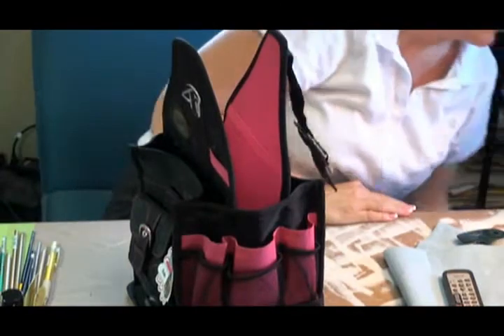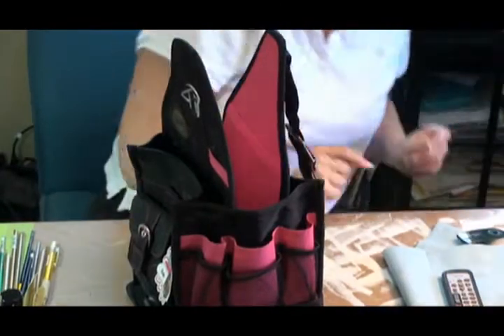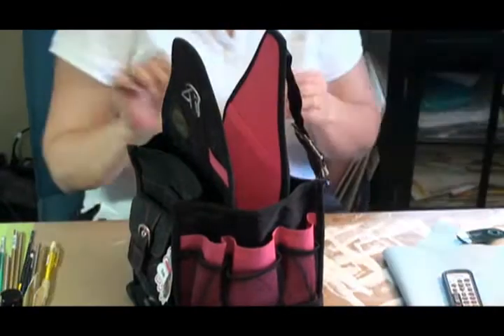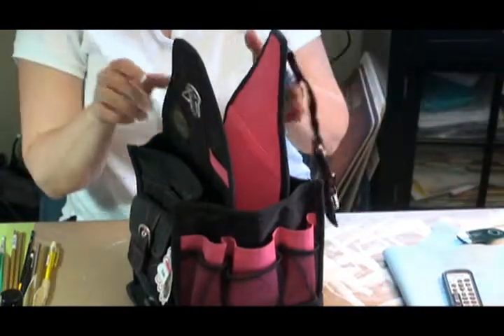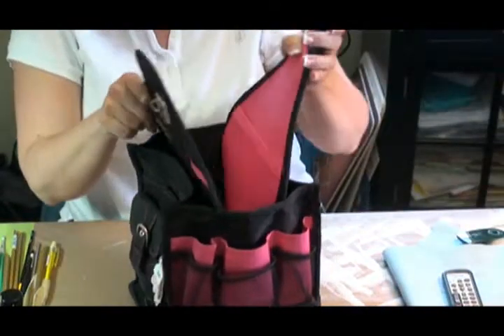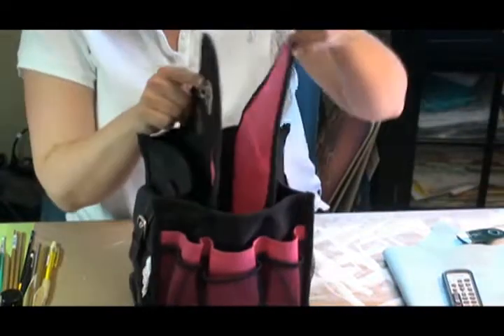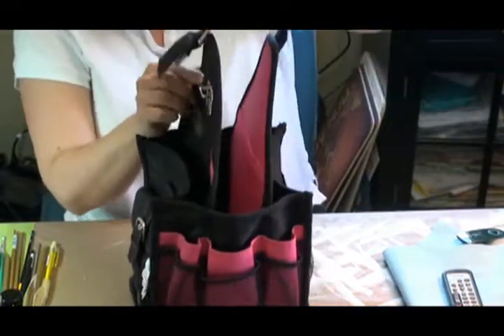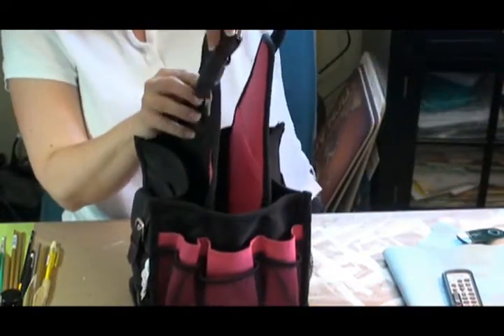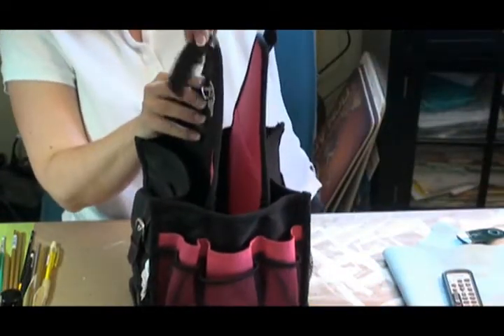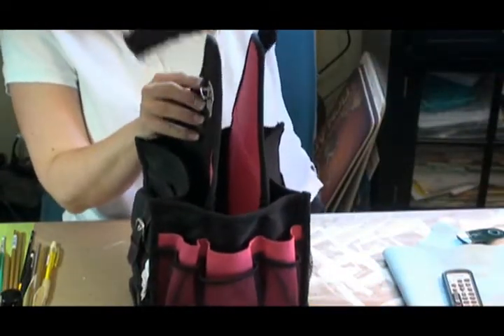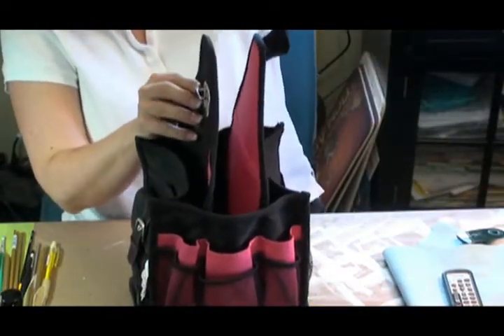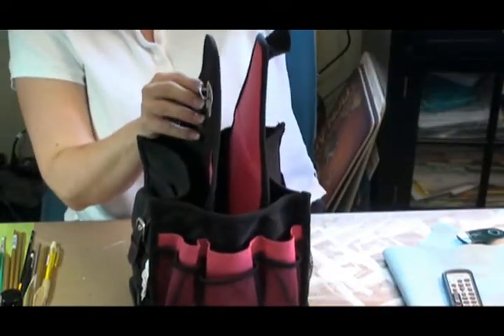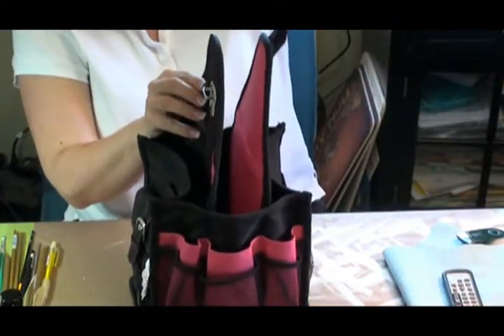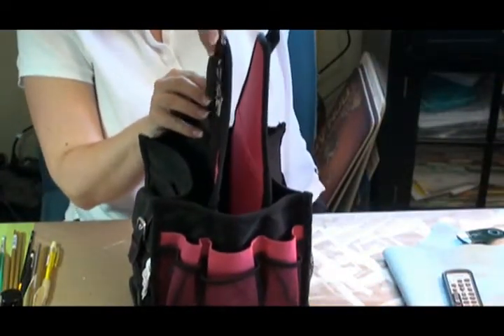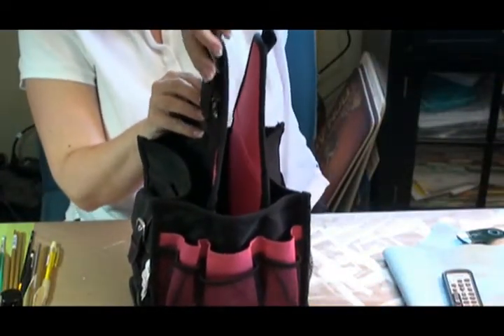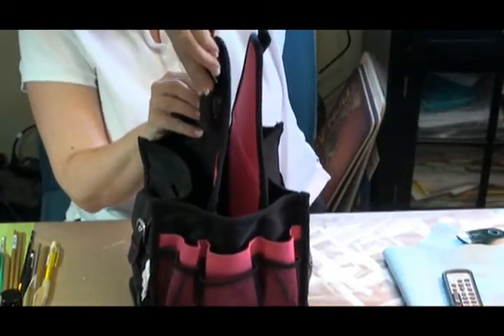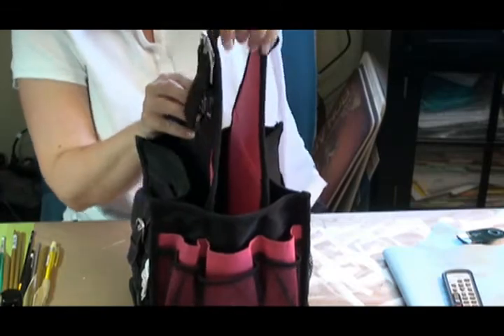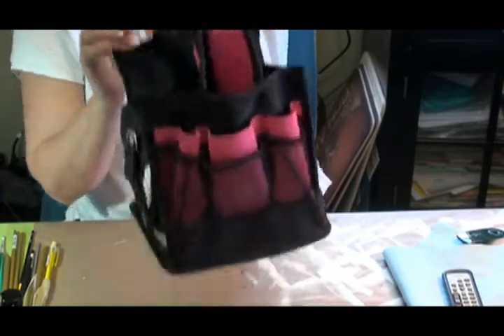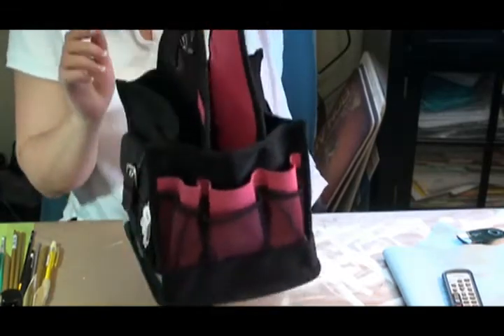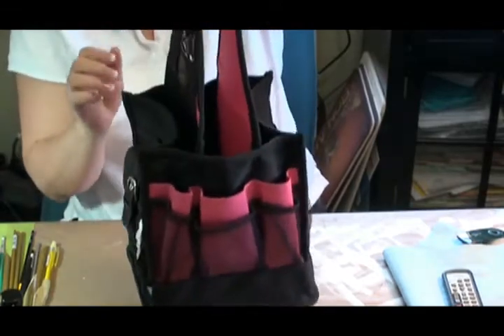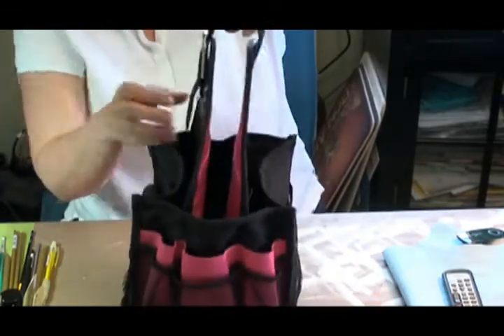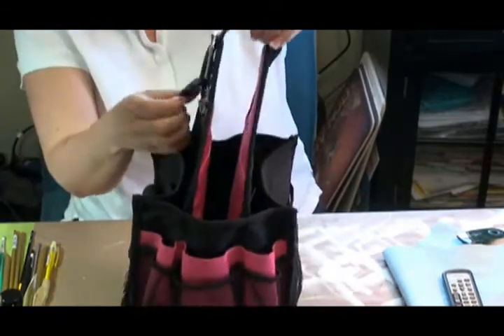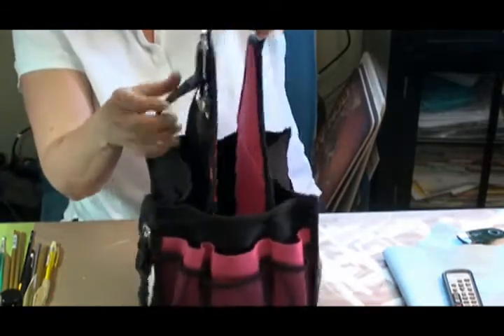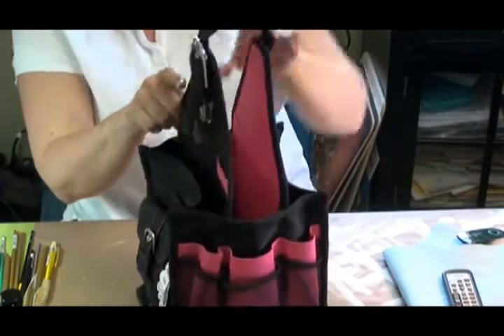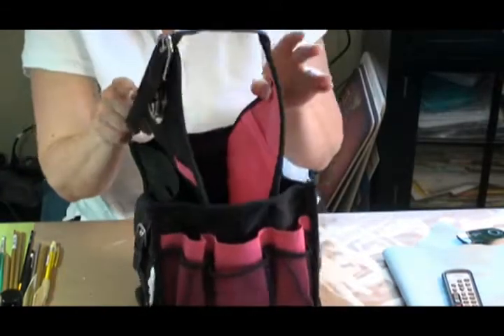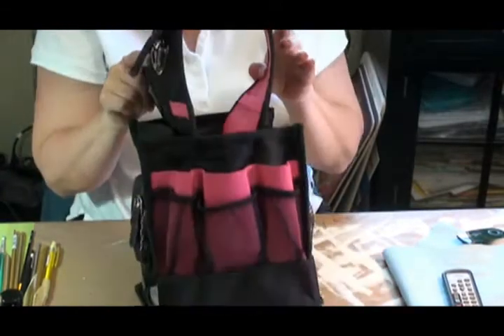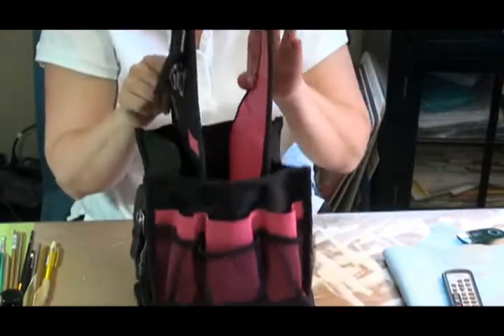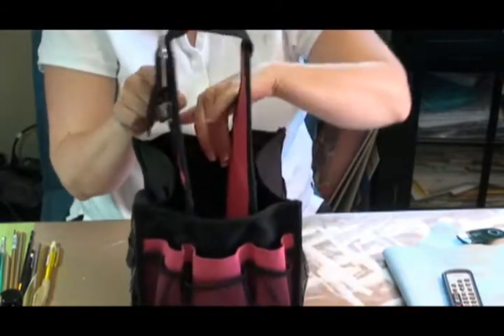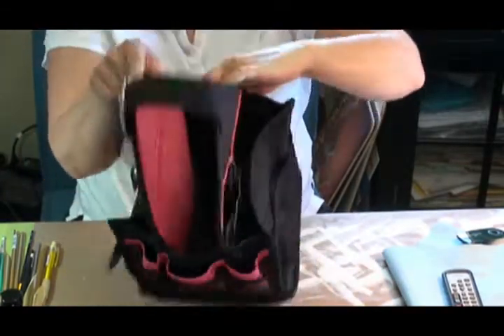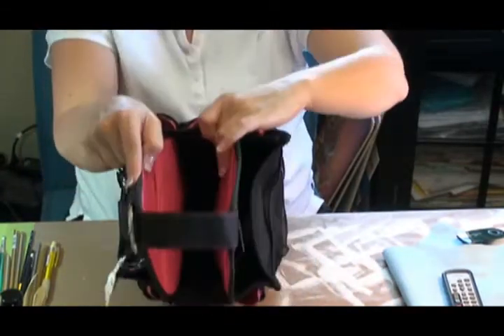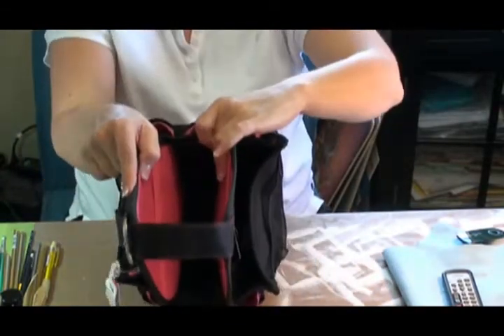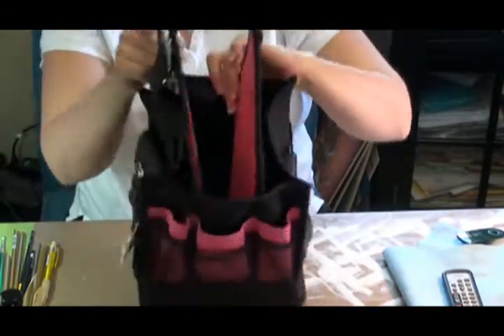If you use the smaller size, it'll fit better. That just buckles in. You've got a lovely handle and lots and lots of deep storage in there.